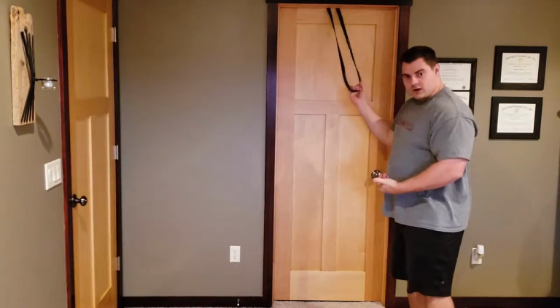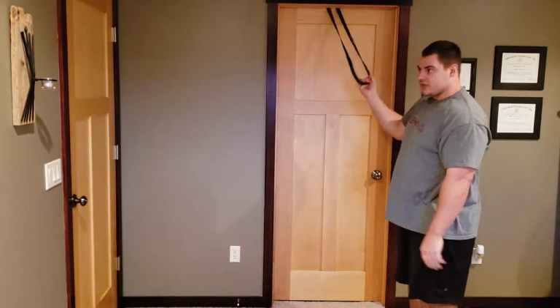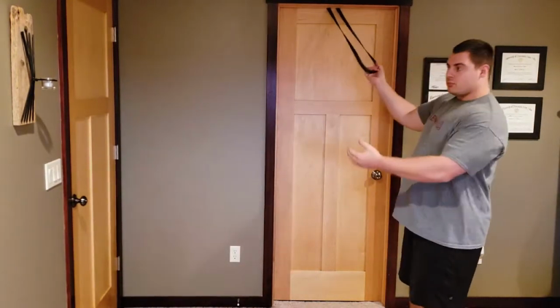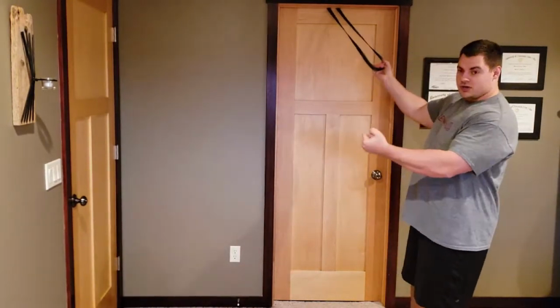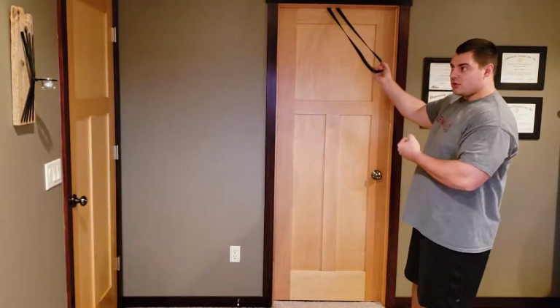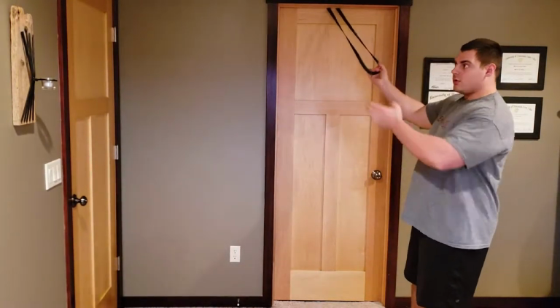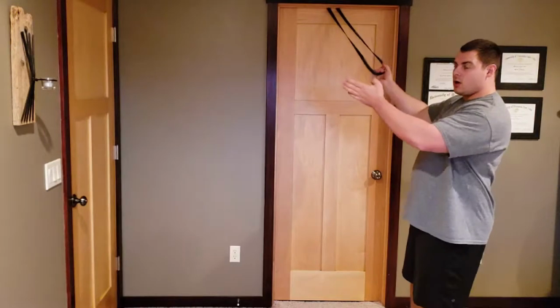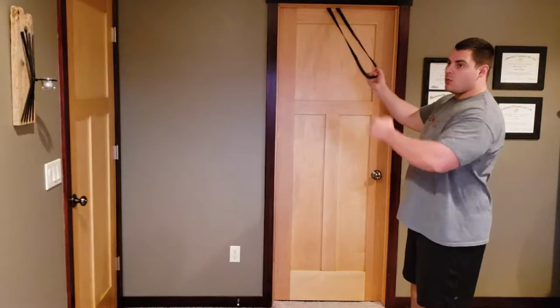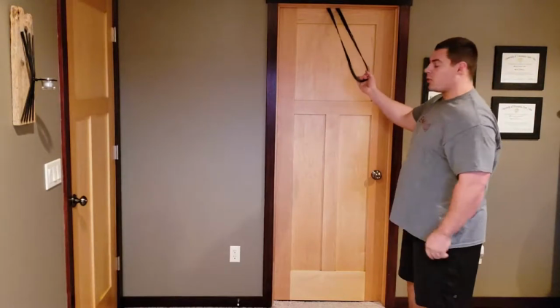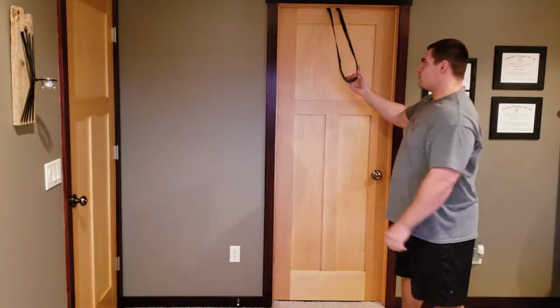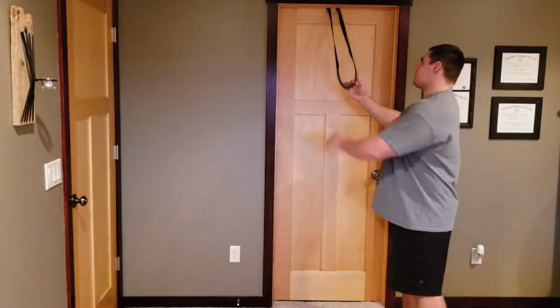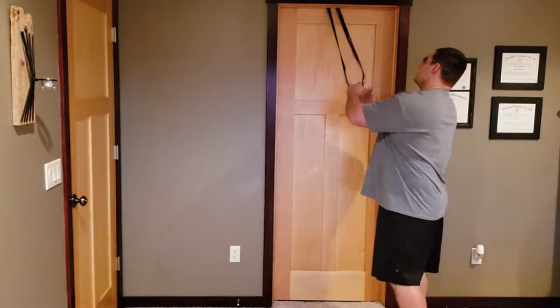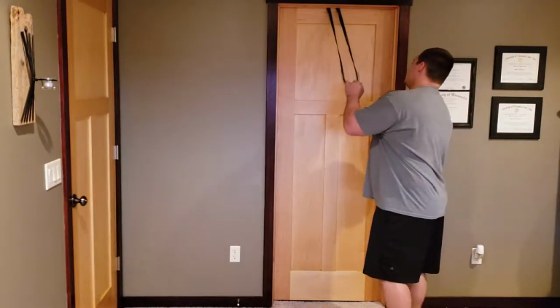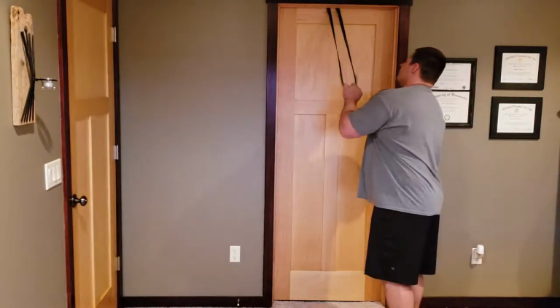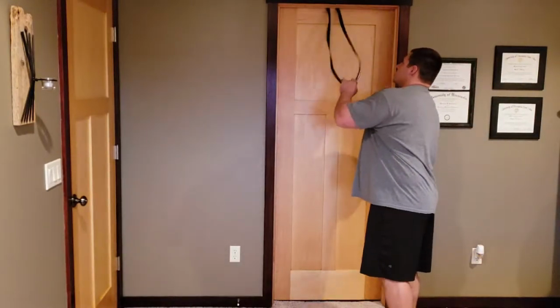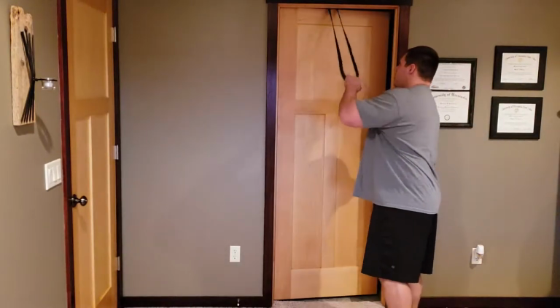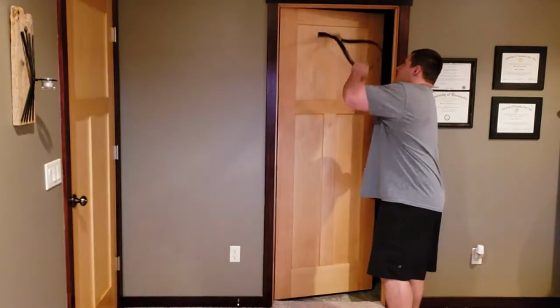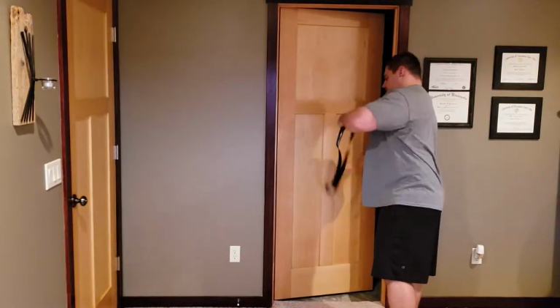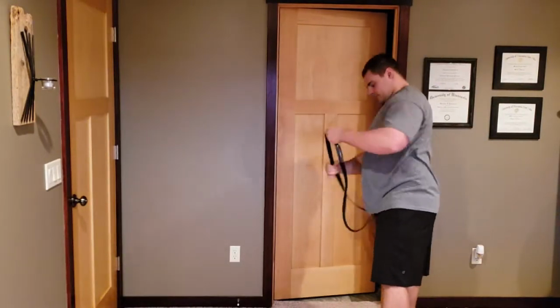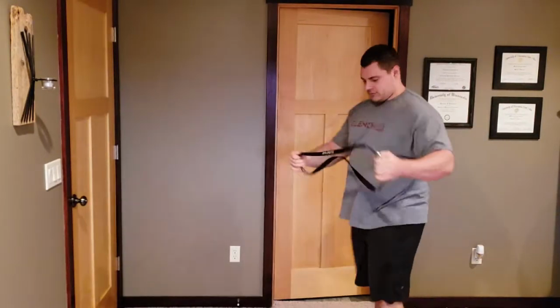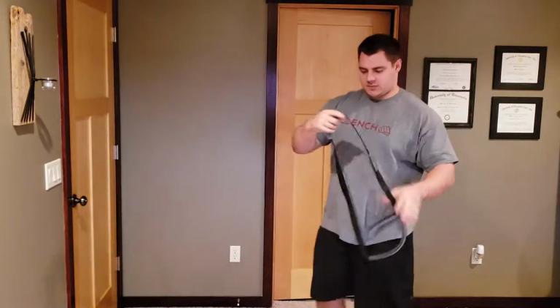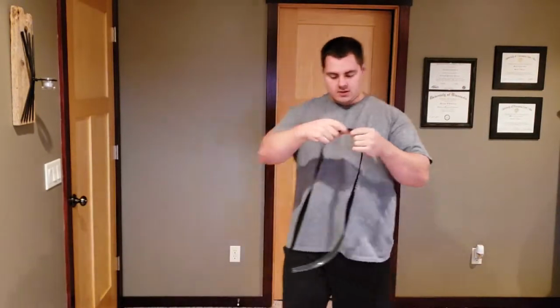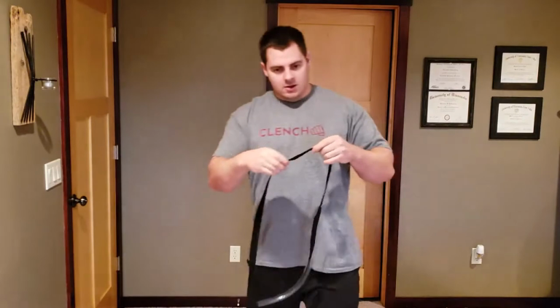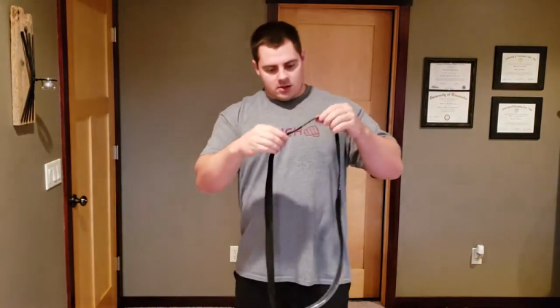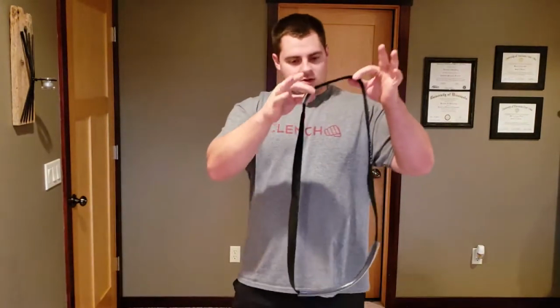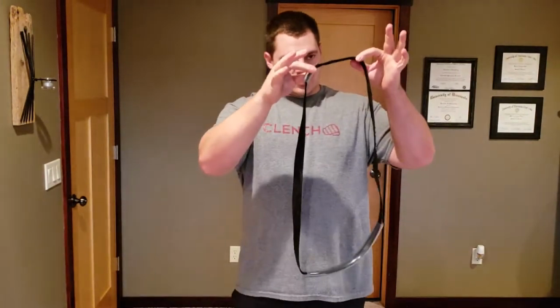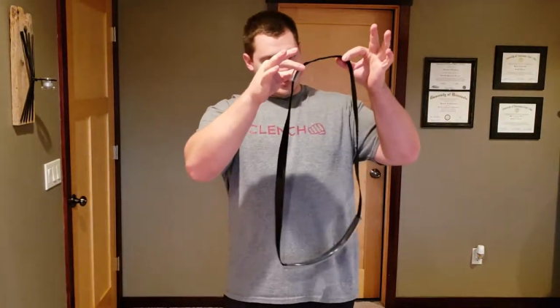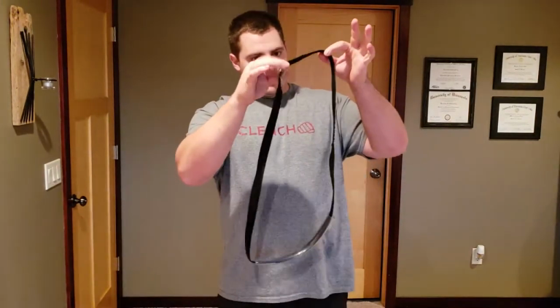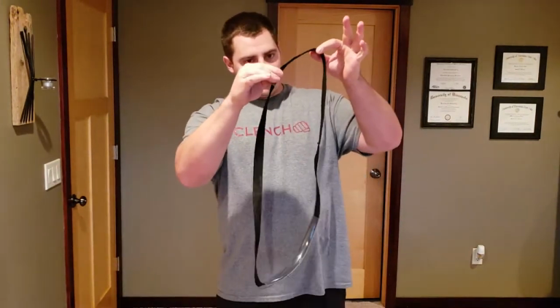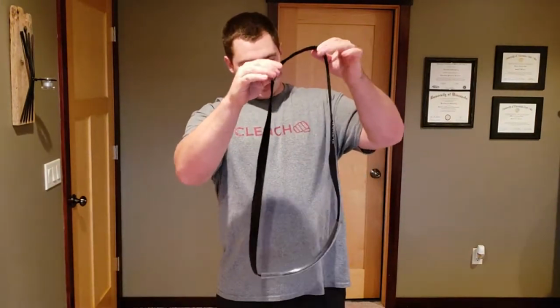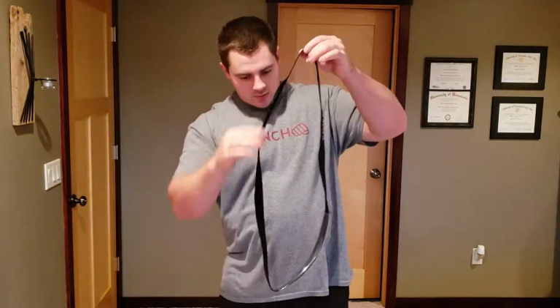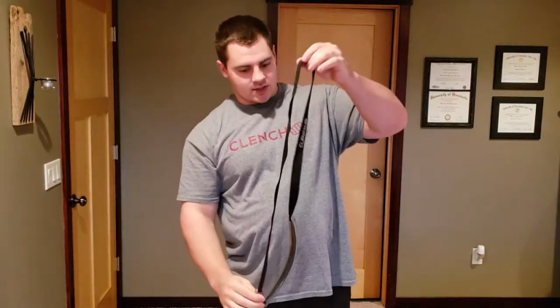When you pull, it should be closing the door into the frame, not trying to pull the door open. To shorten it up, just like this, grab the short tube and slide it down to the end.